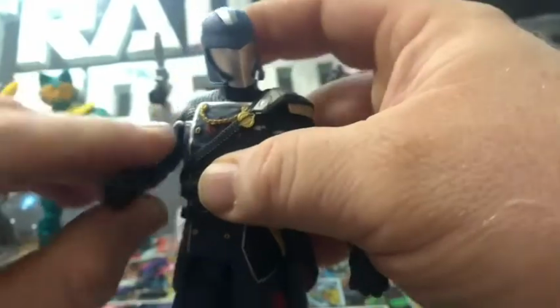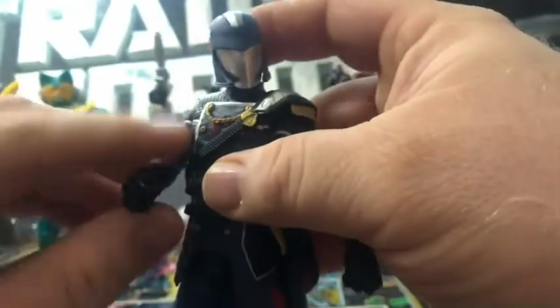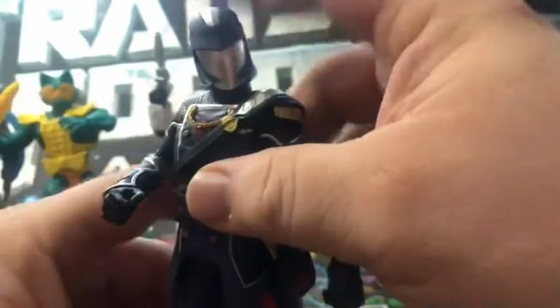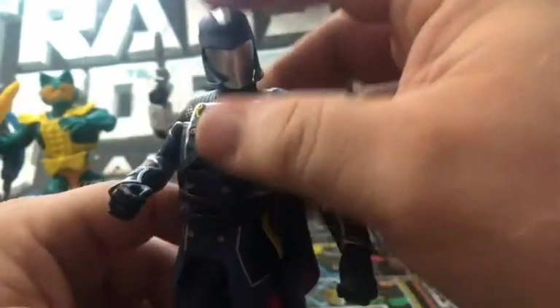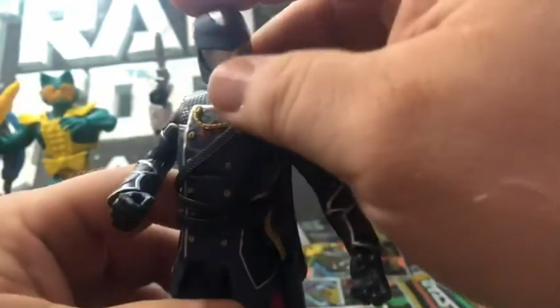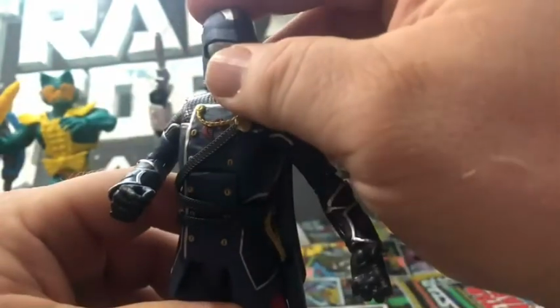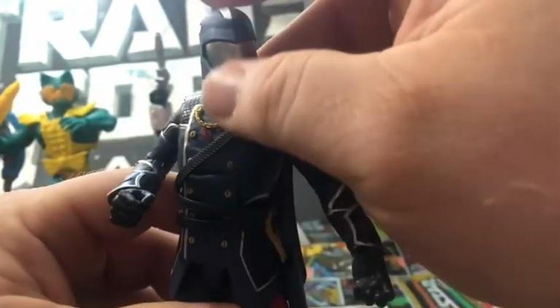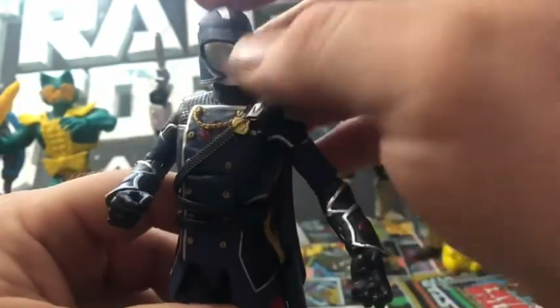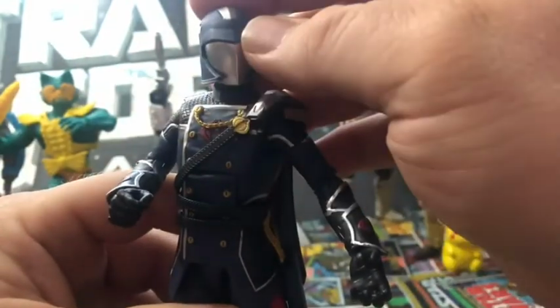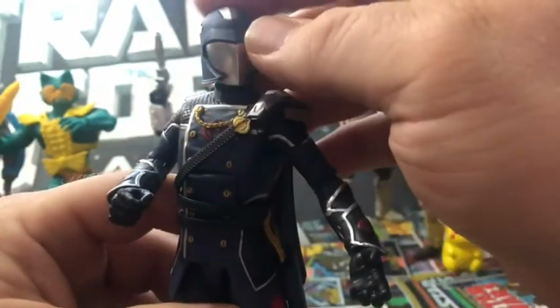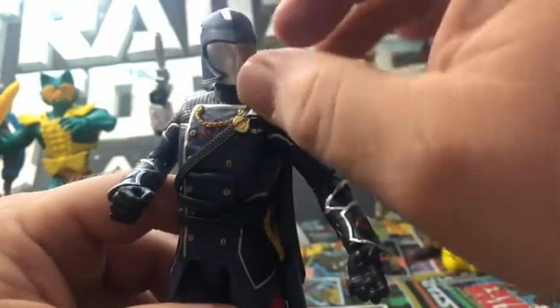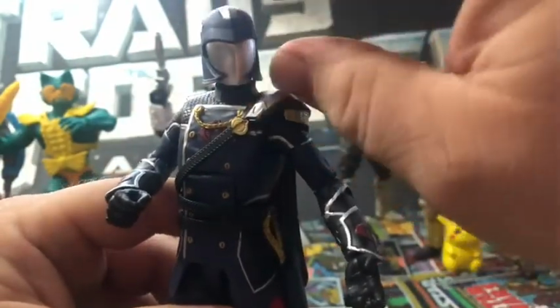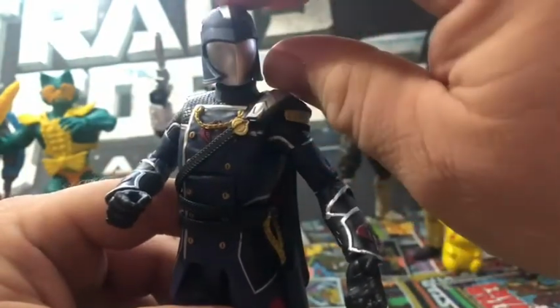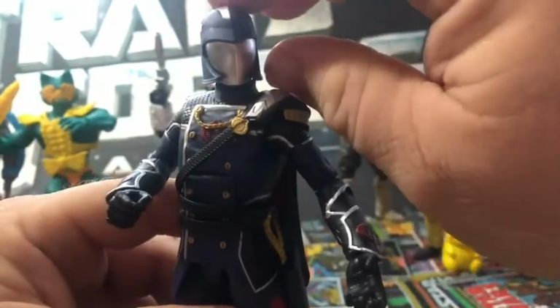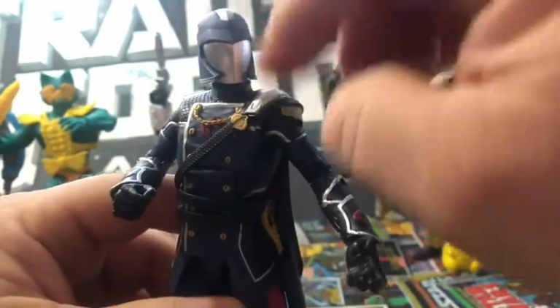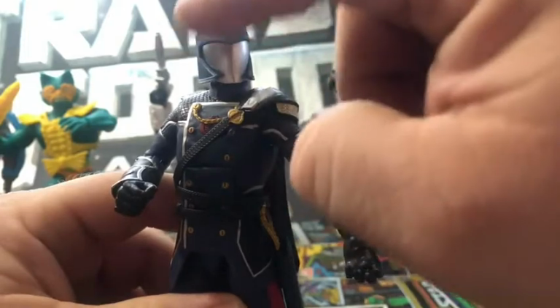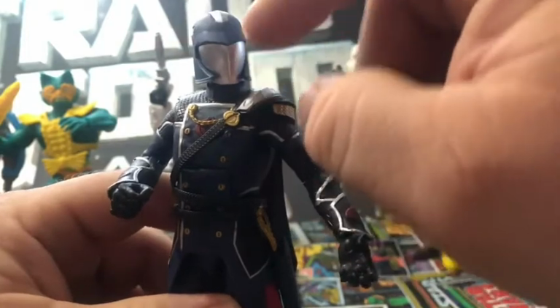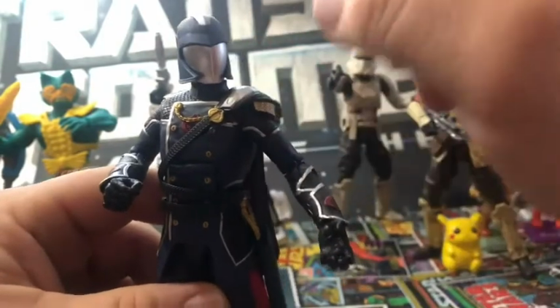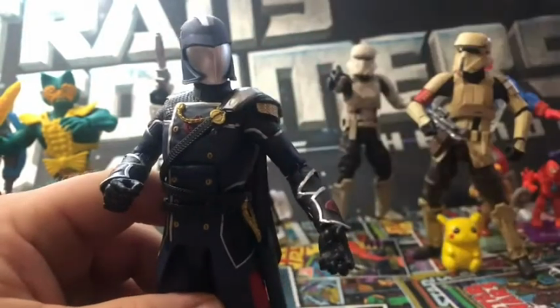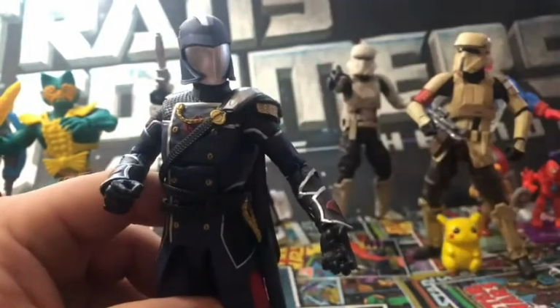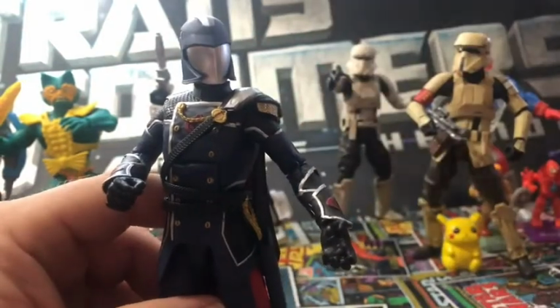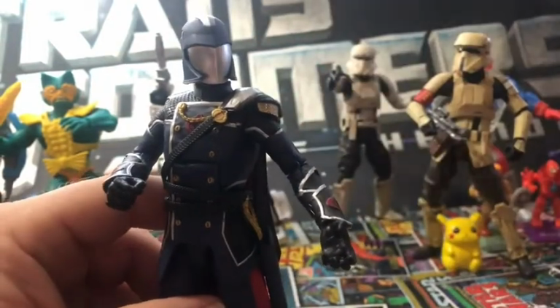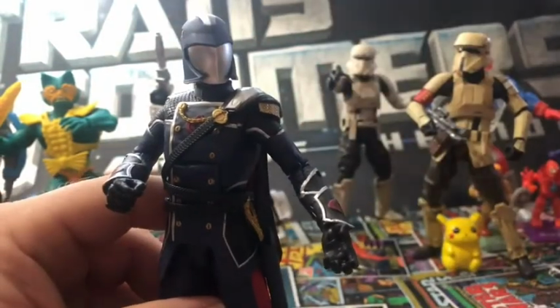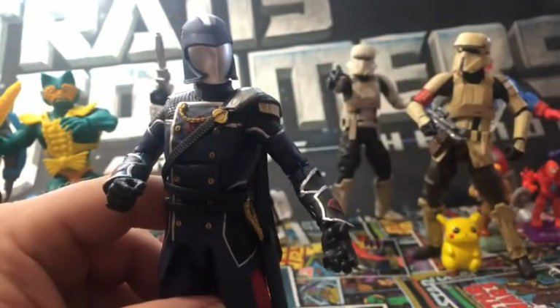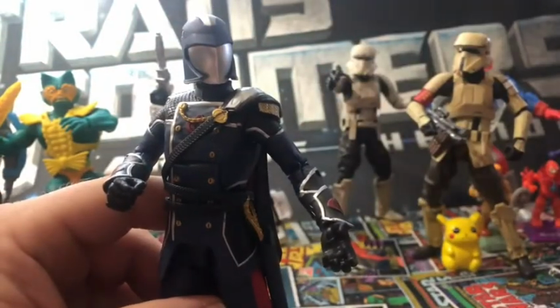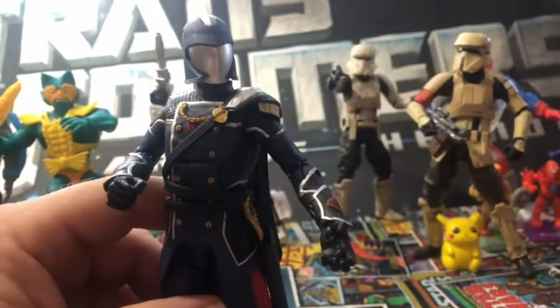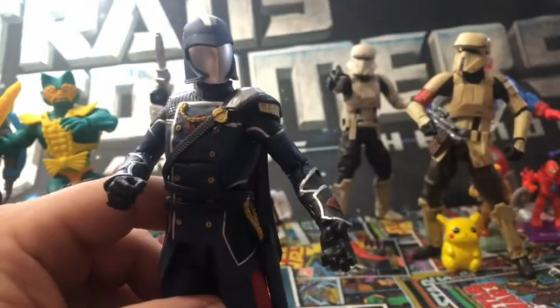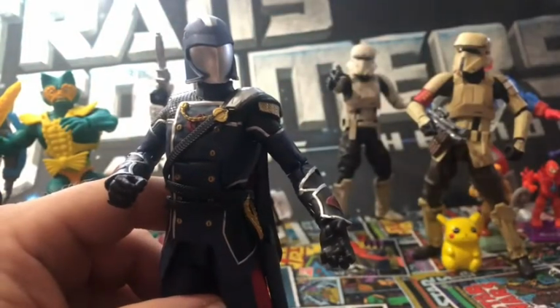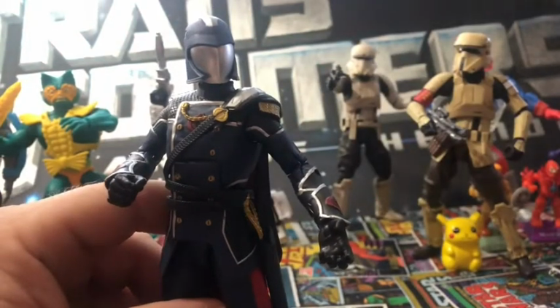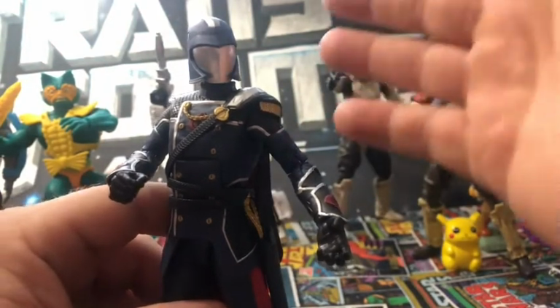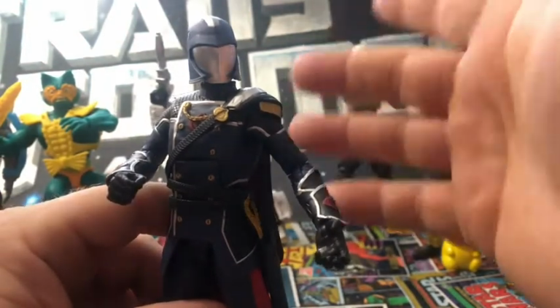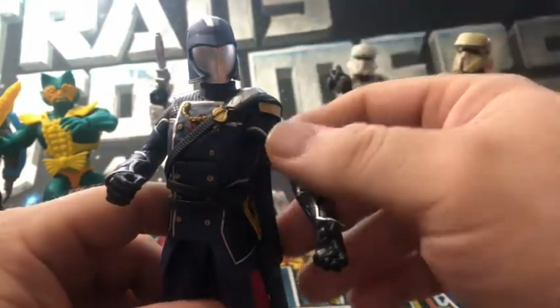I really wish they would have given us two head sculpts — this one and a hooded one. Maybe down the line we'll get a hooded Cobra Commander. You never know.